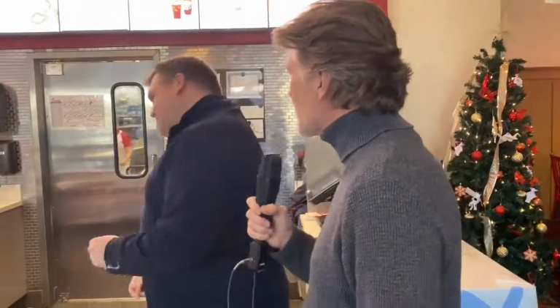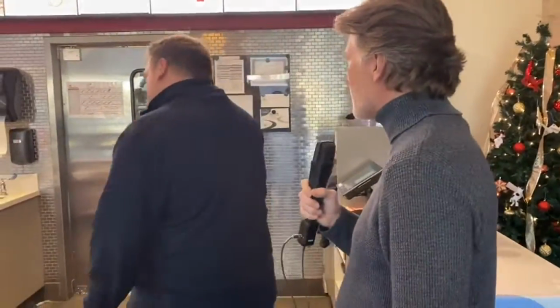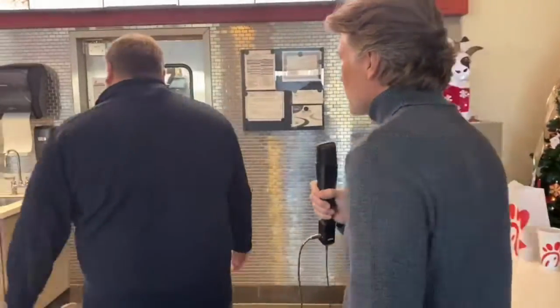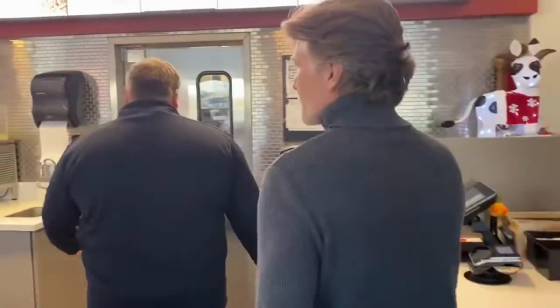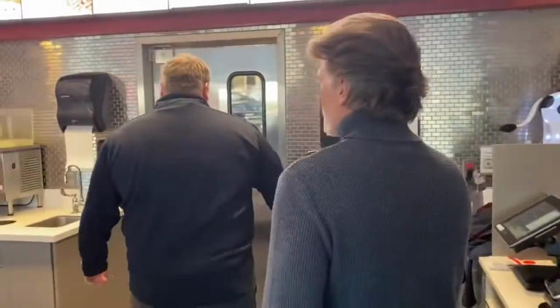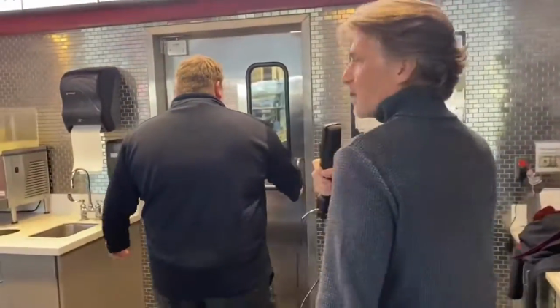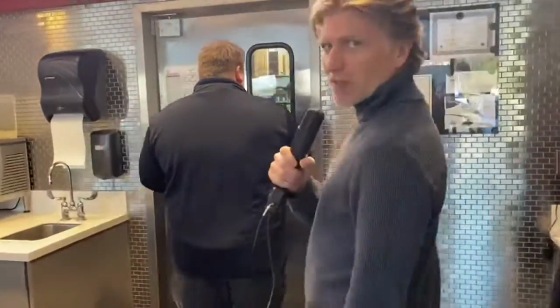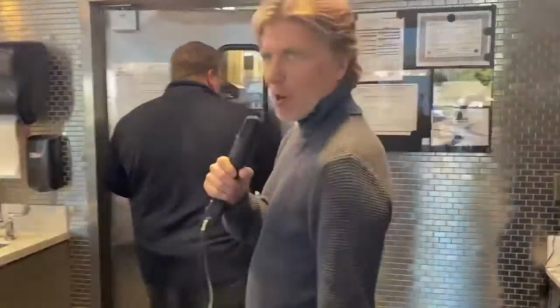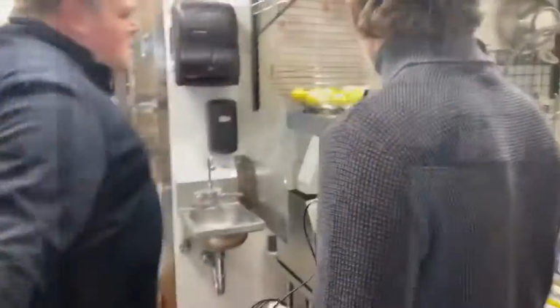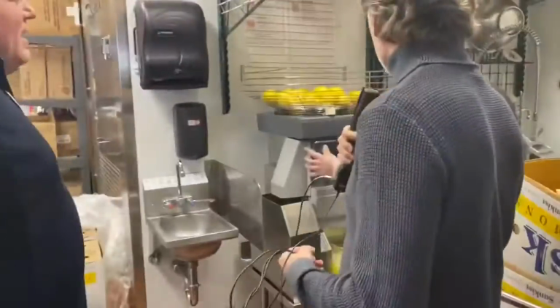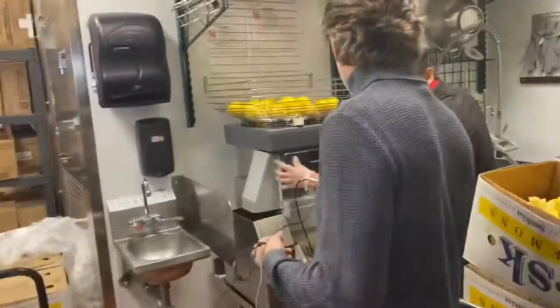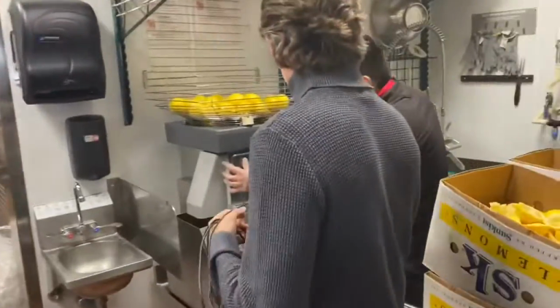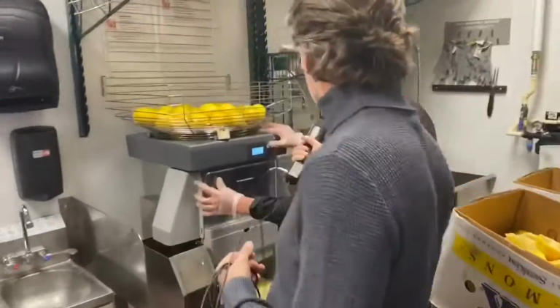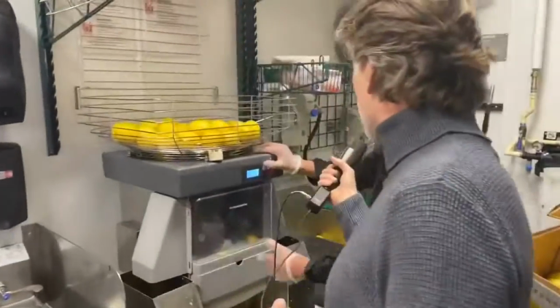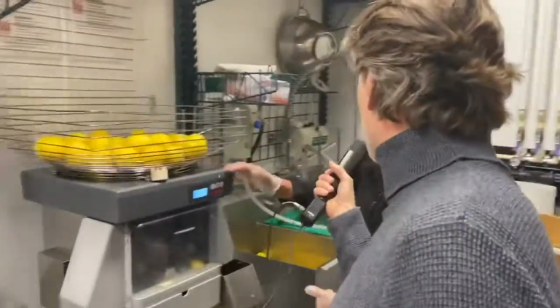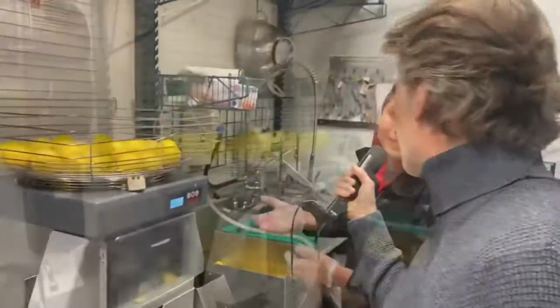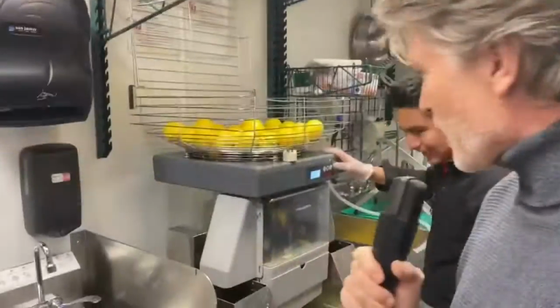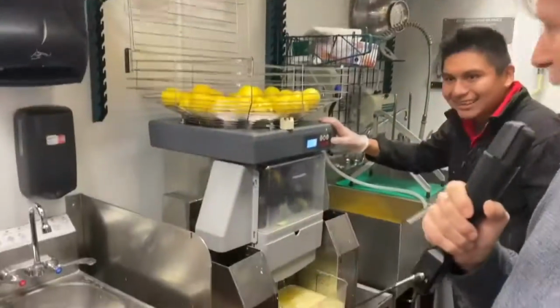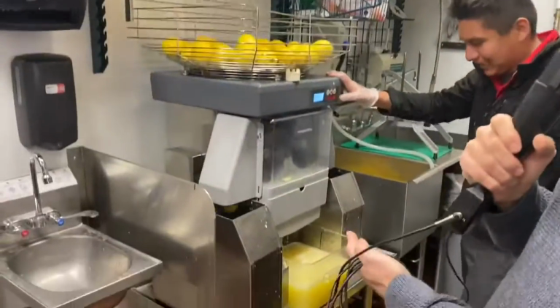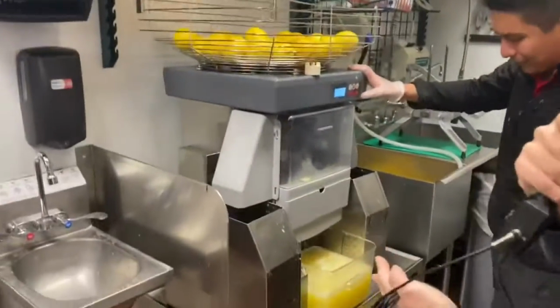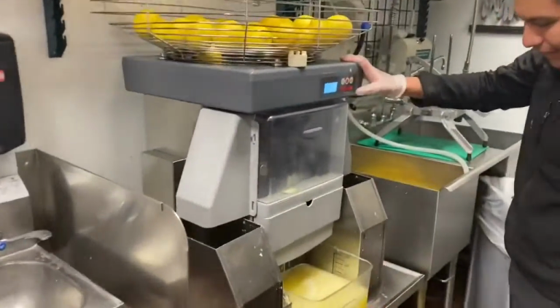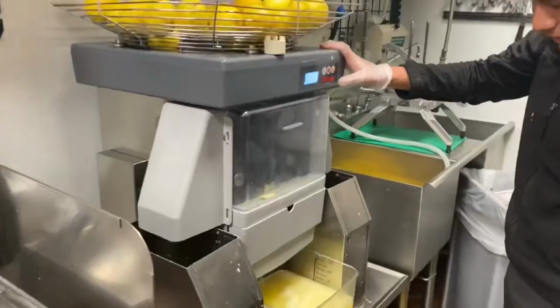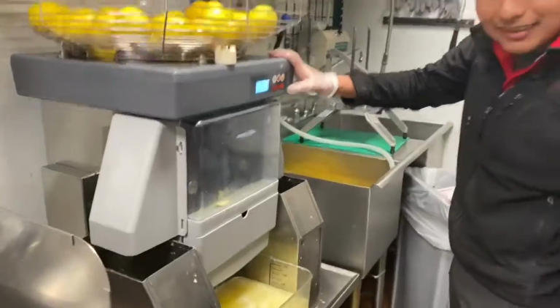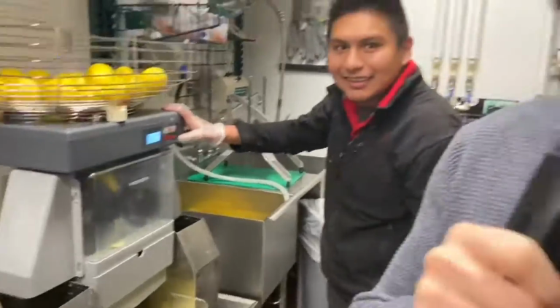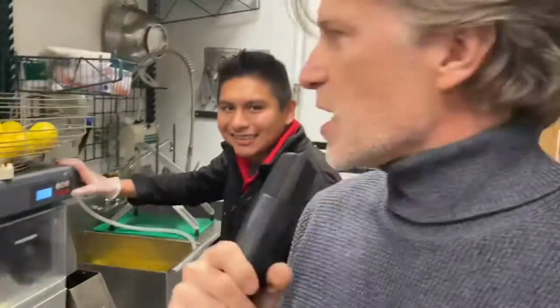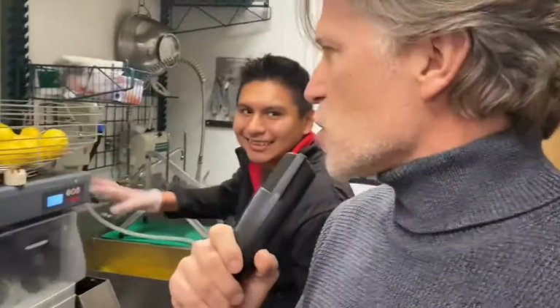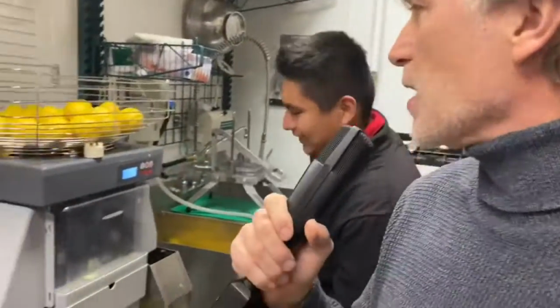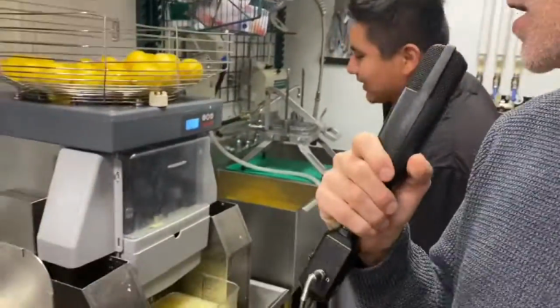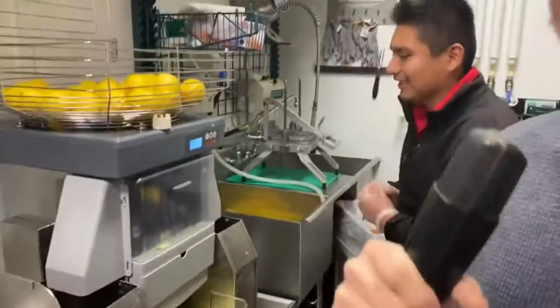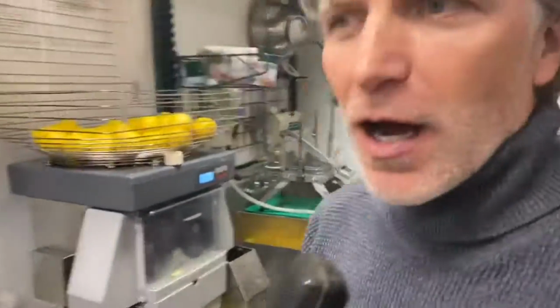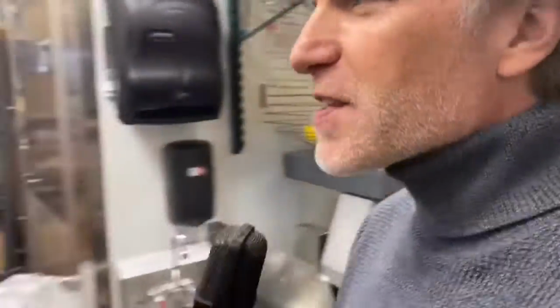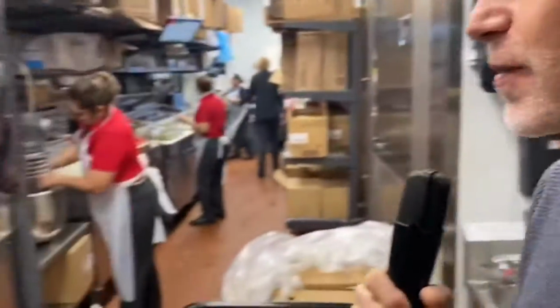Lead the way, my friend. This is going to be great. Jonathan, what are you doing, buddy? Squeezing lemons. Look at that — the lemon squeezing machine. Alright, what's the next stop, Eric?